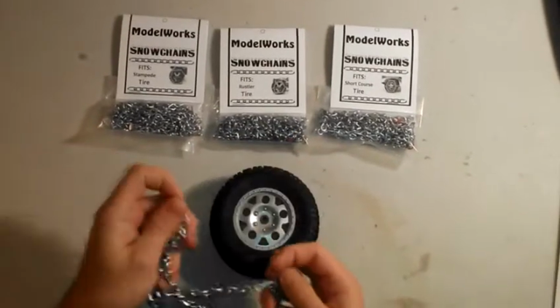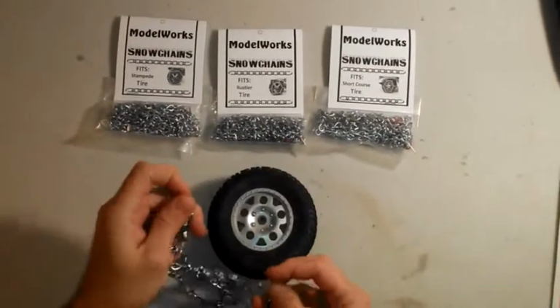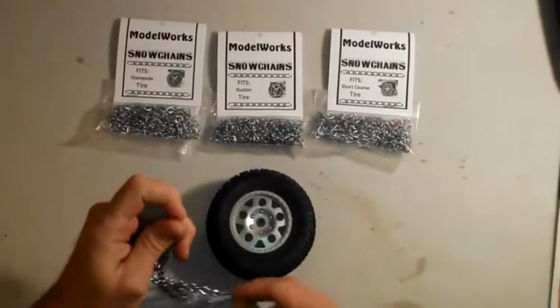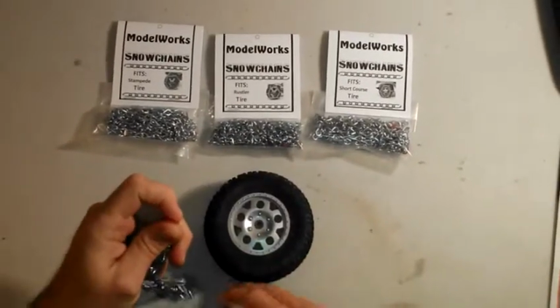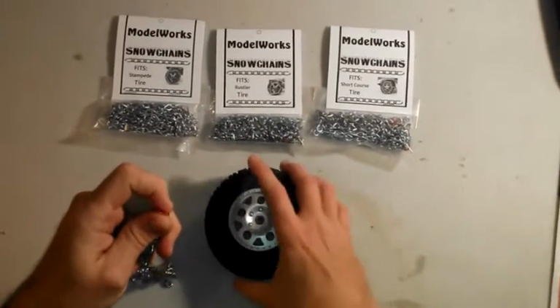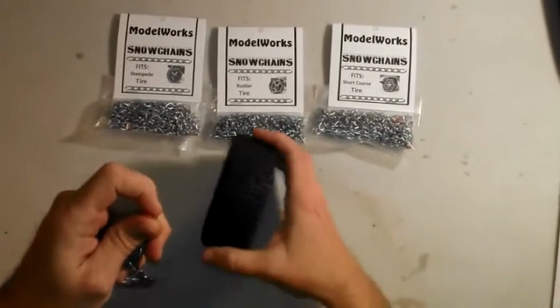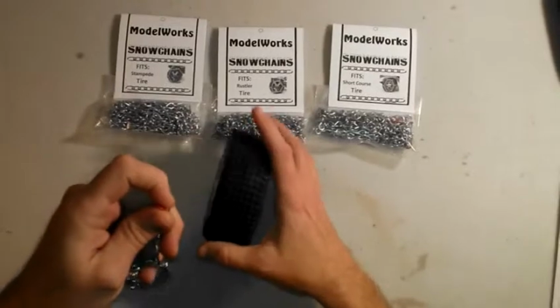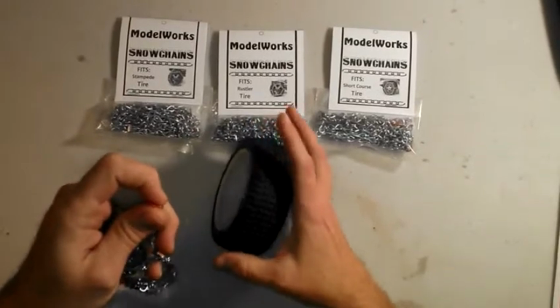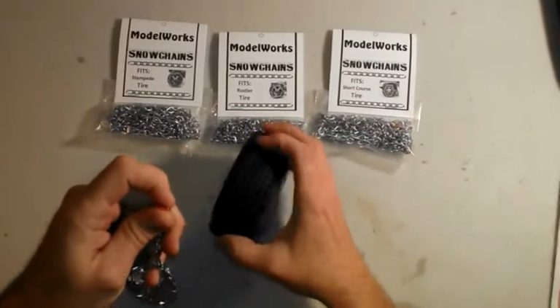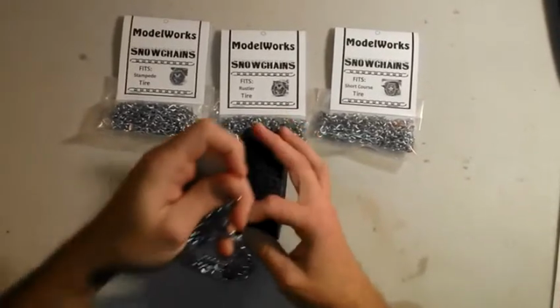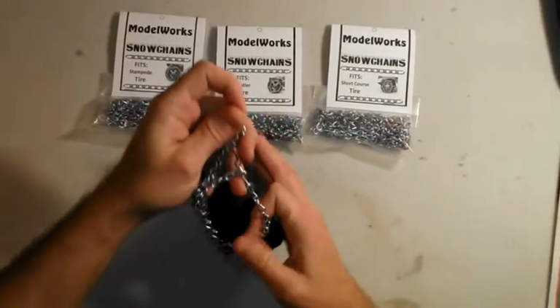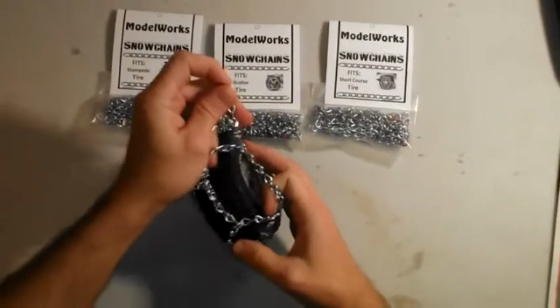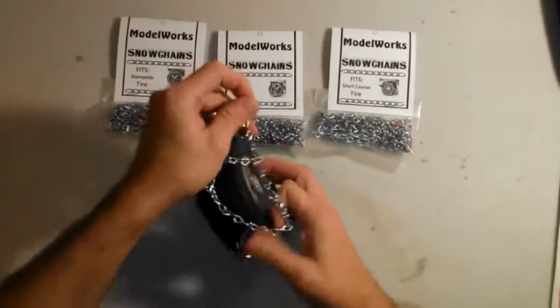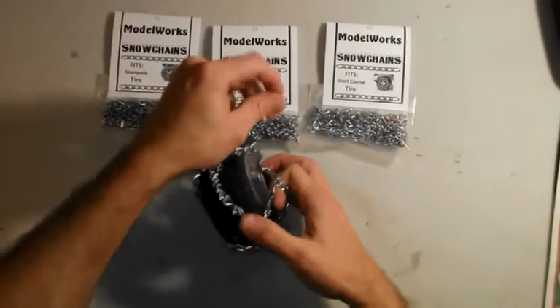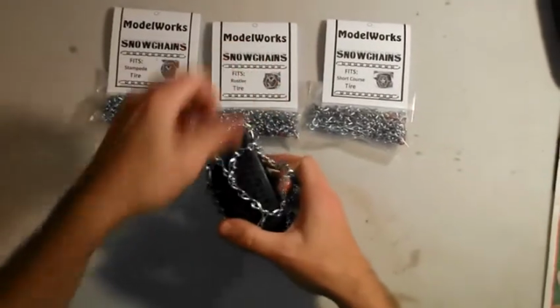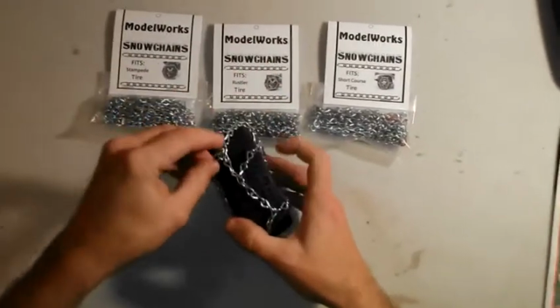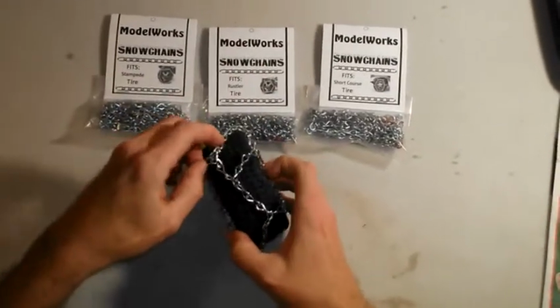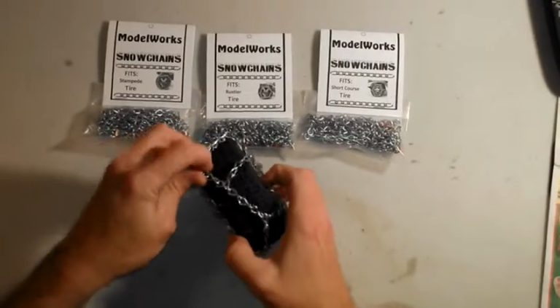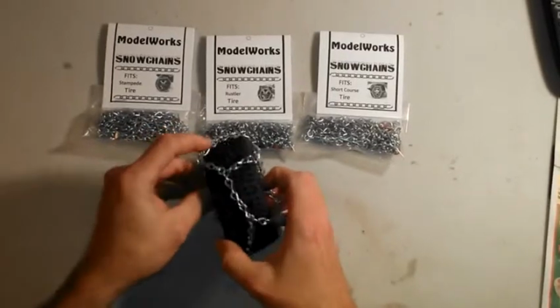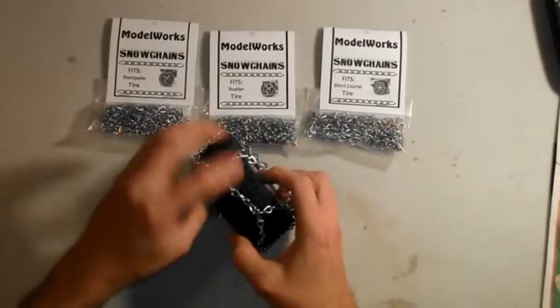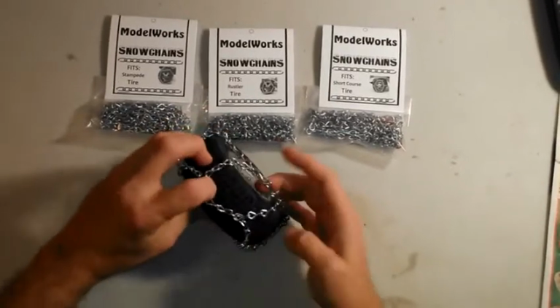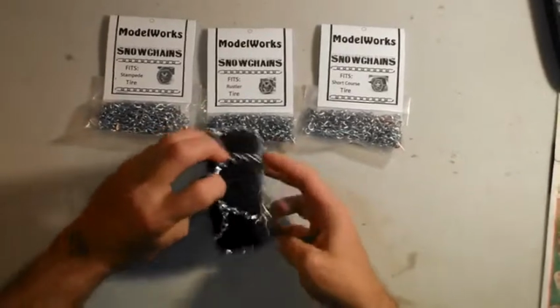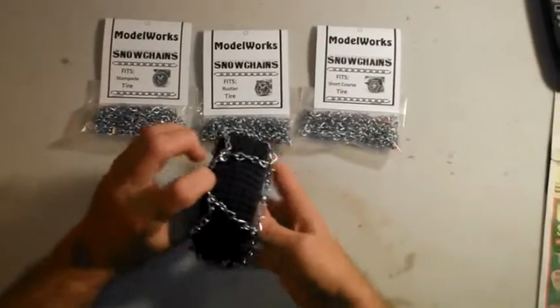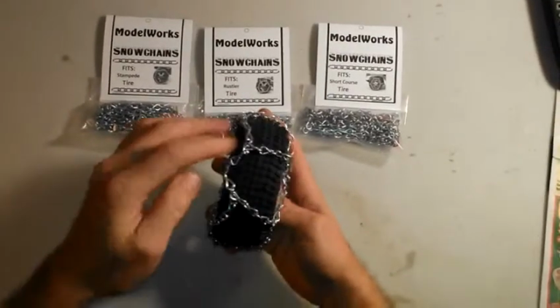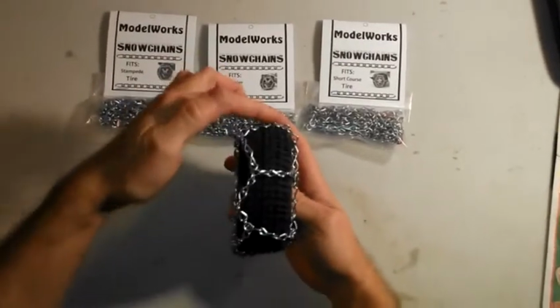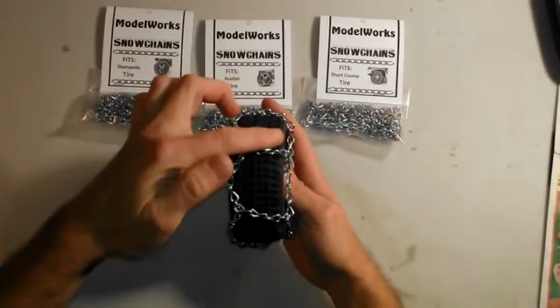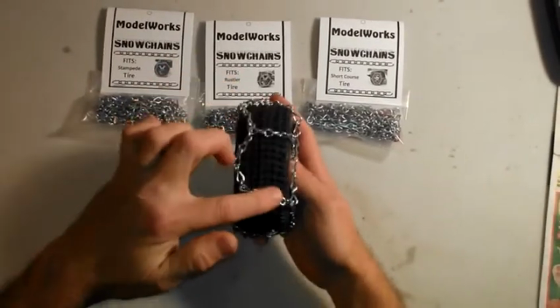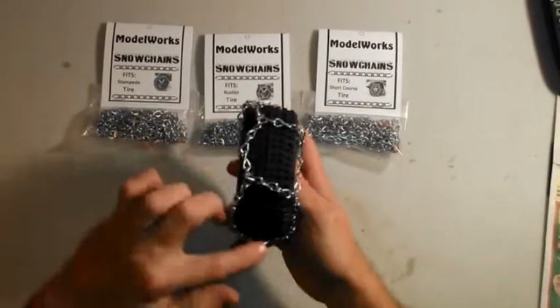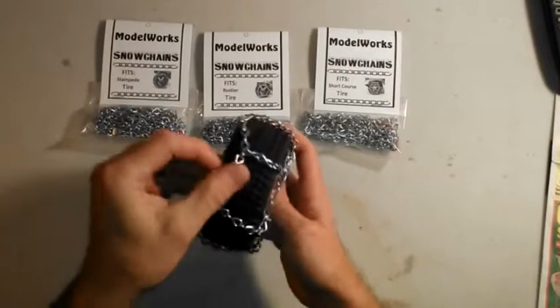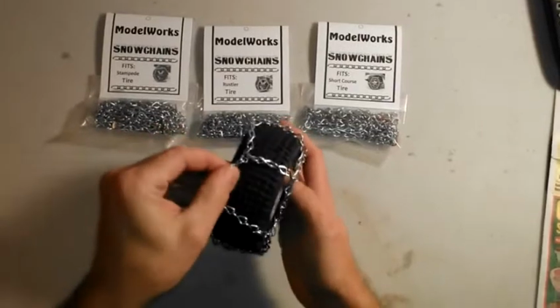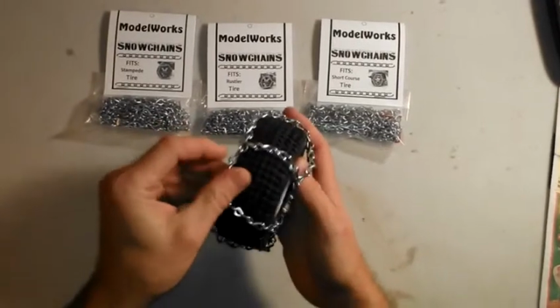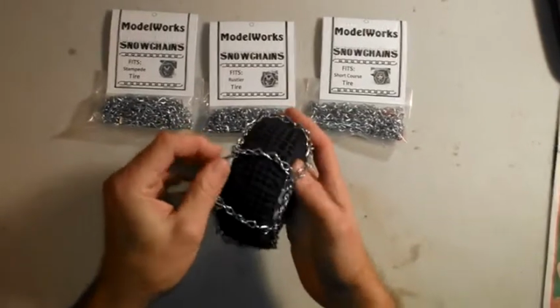We're going to use a short course tire here for demonstration purposes, but it all works the same way. Simply slide the chains and lay them over the tire, and once you do, you'll immediately begin to see the ladder pattern, which is the part that goes over the treads.